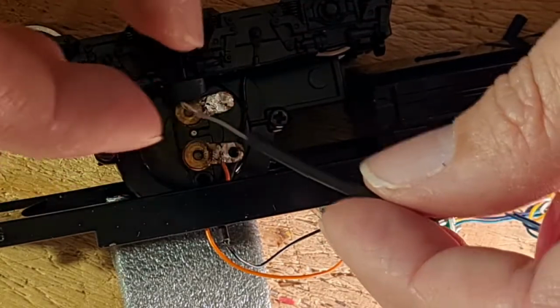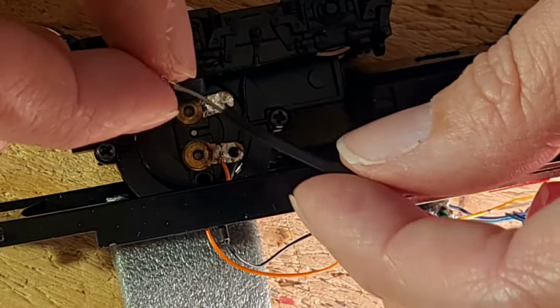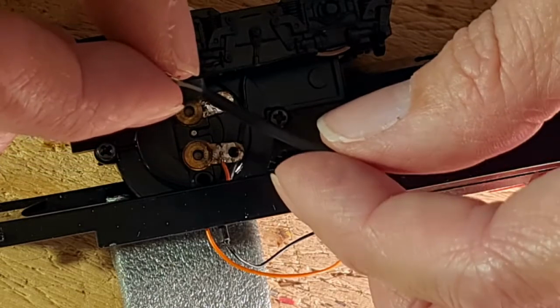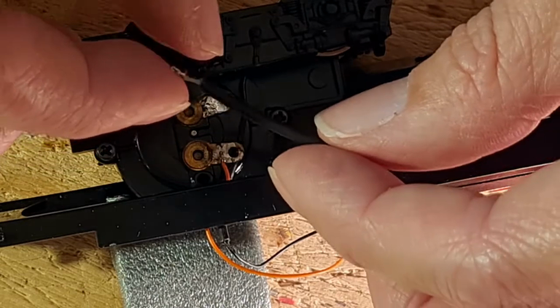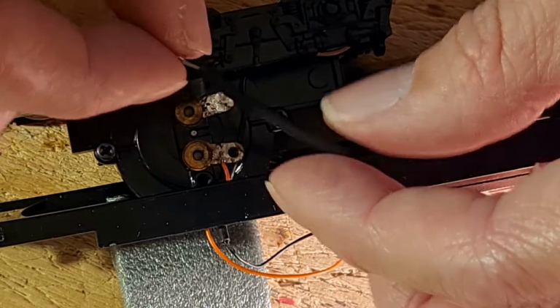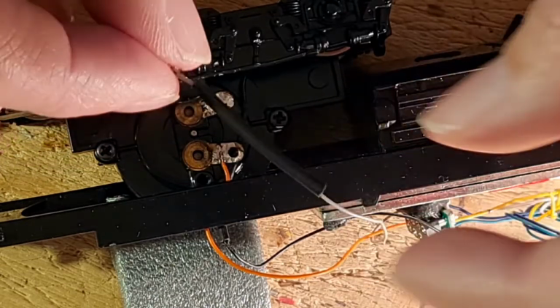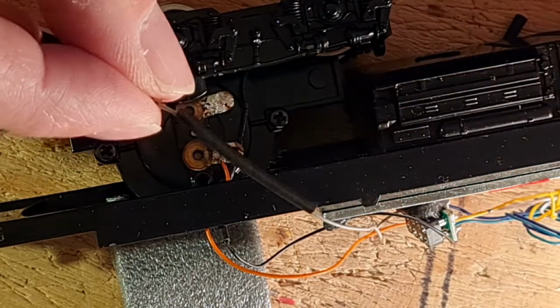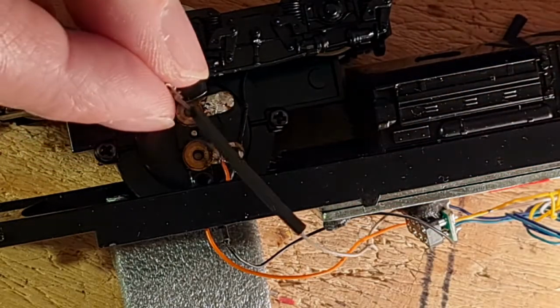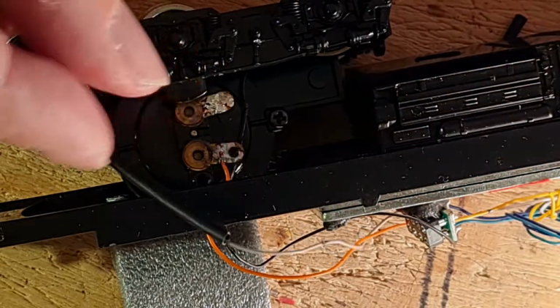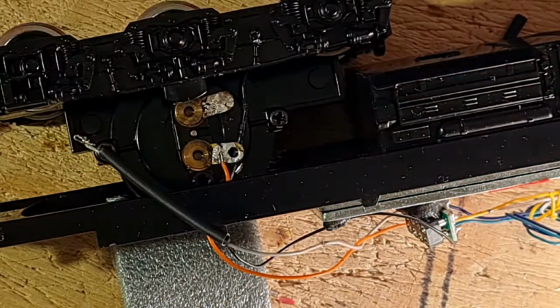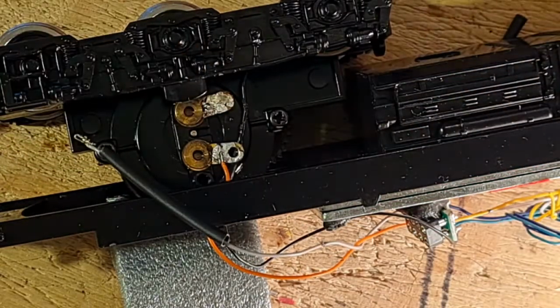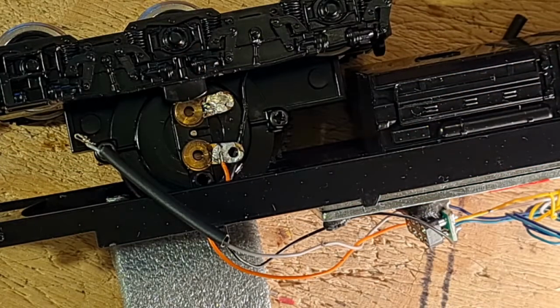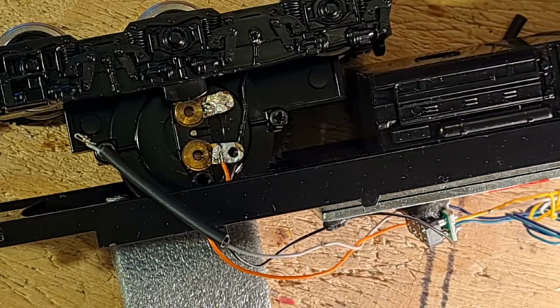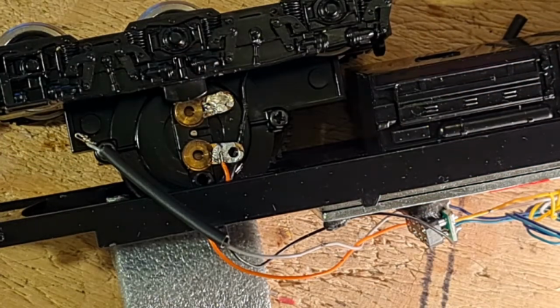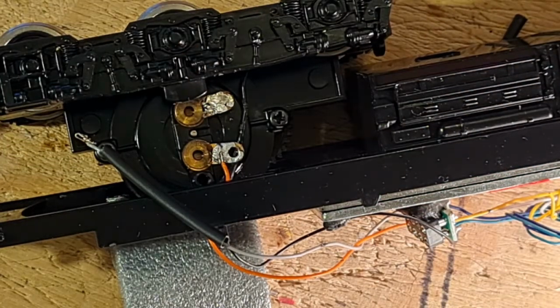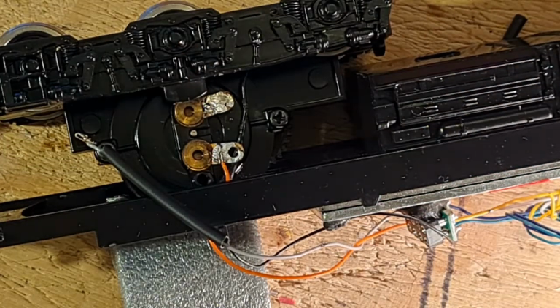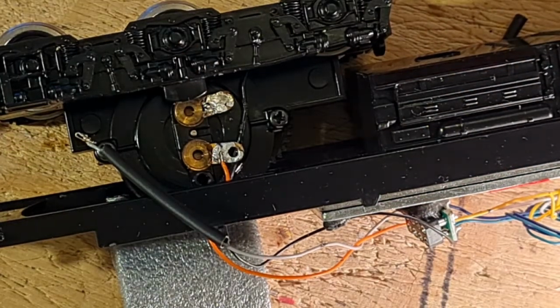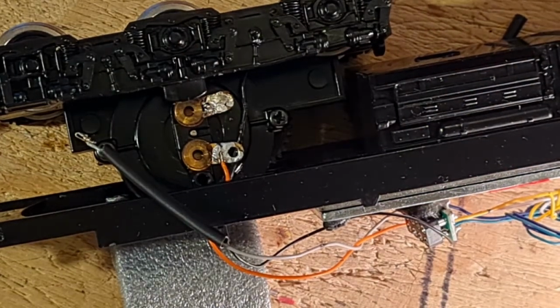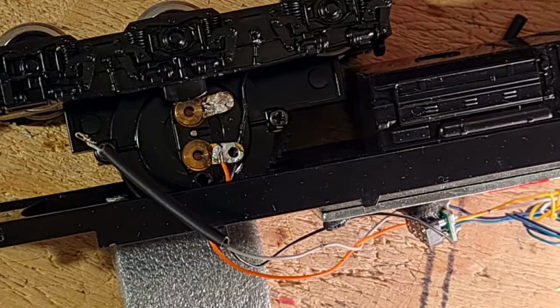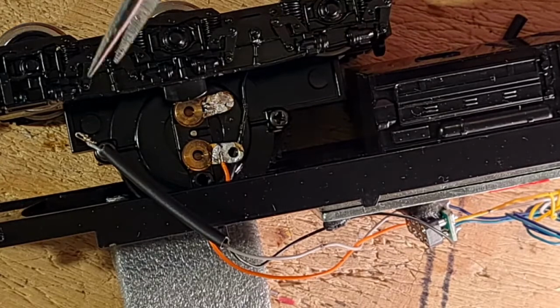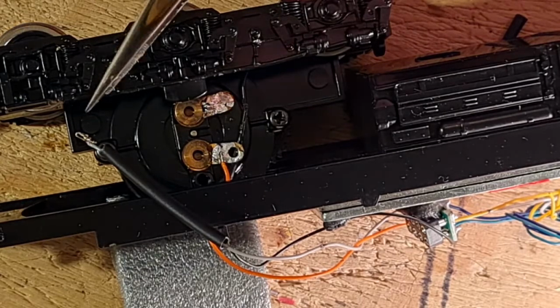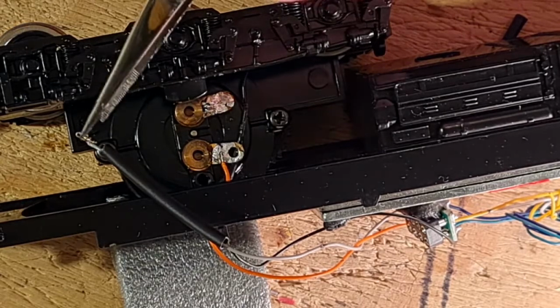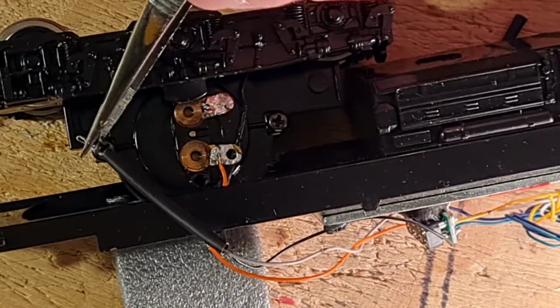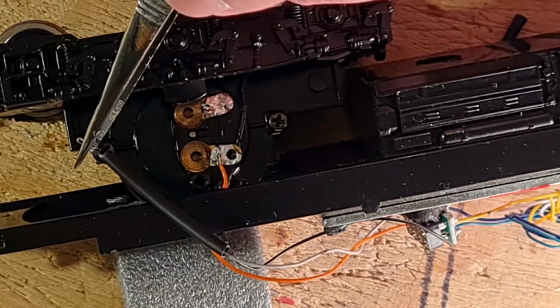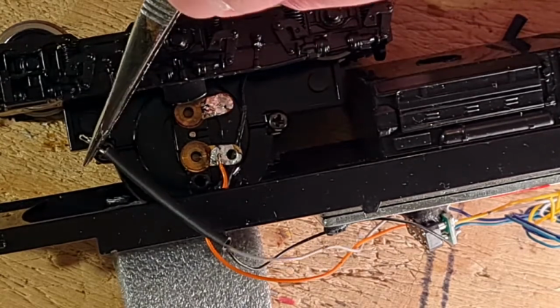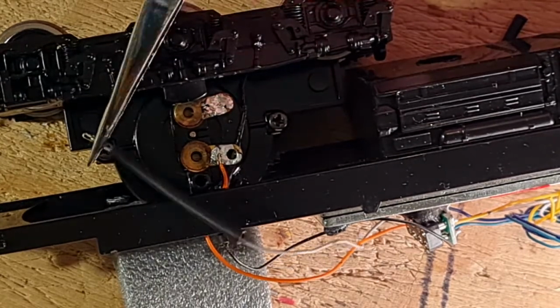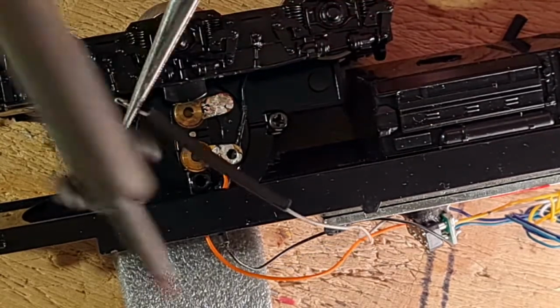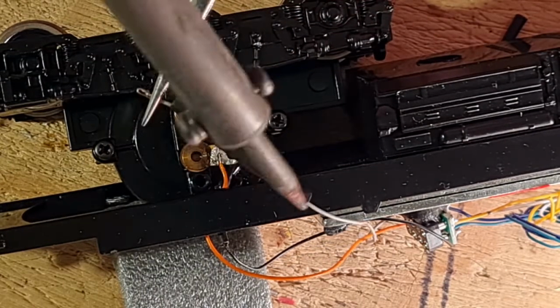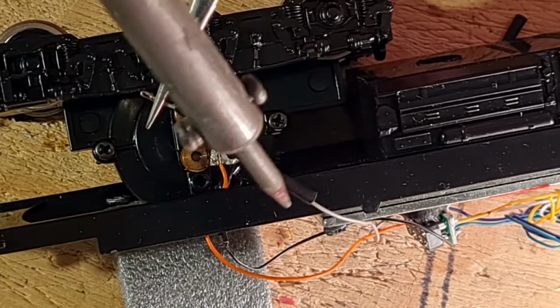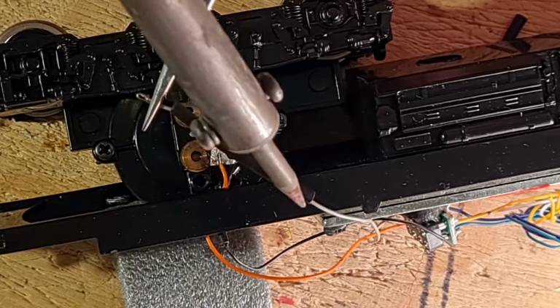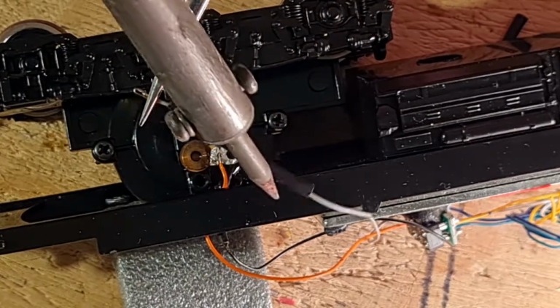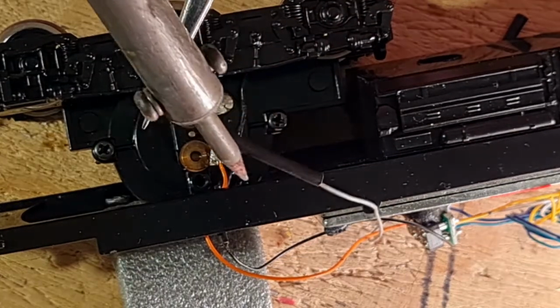I noticed a small nick in the wire sheathing. To be on the safe side, I added an extra piece of shrink tube to avoid trashing my new decoder.